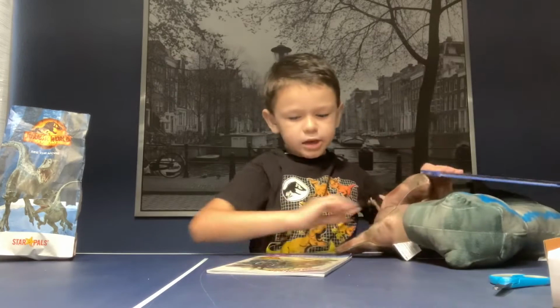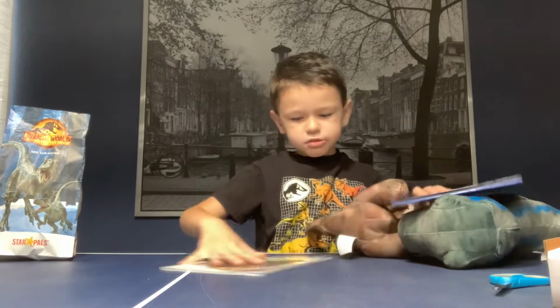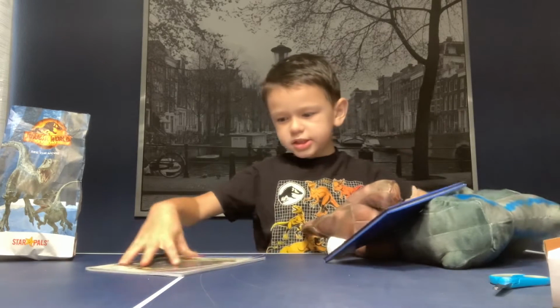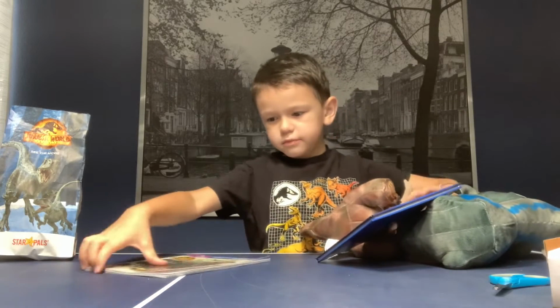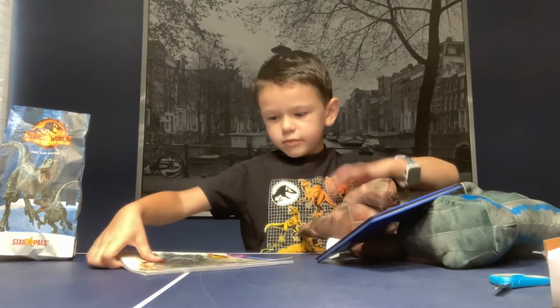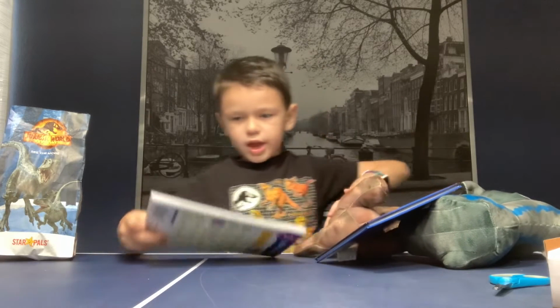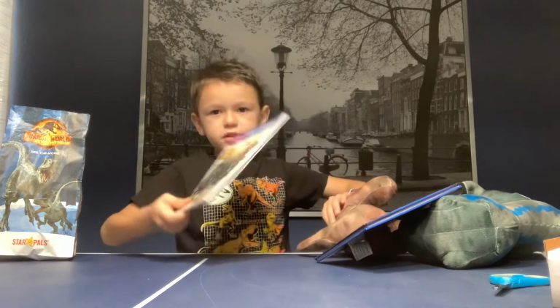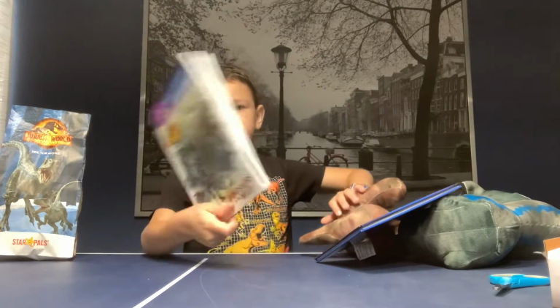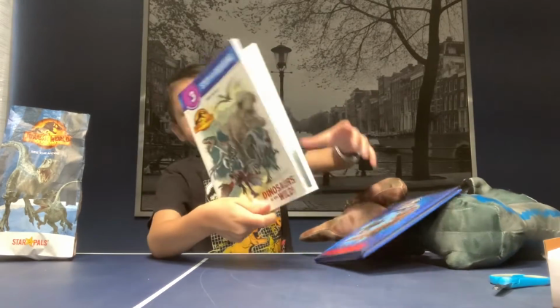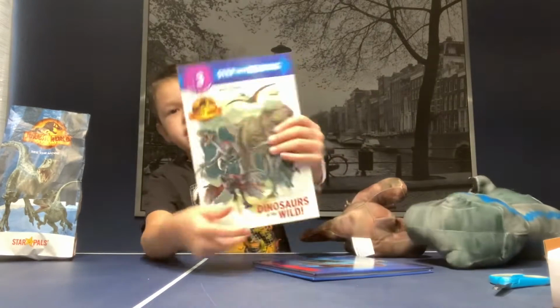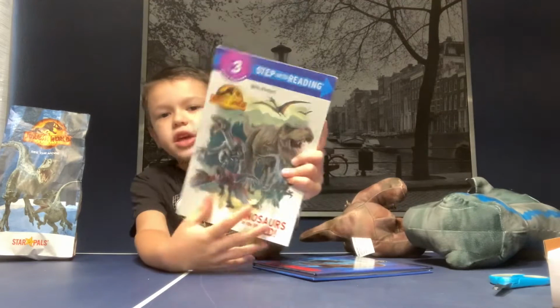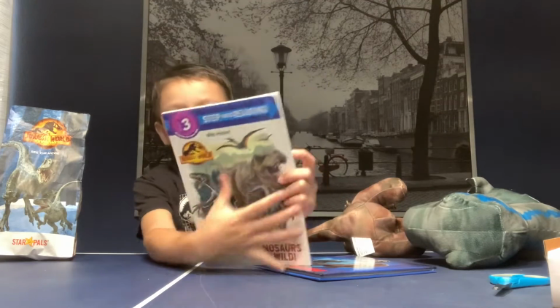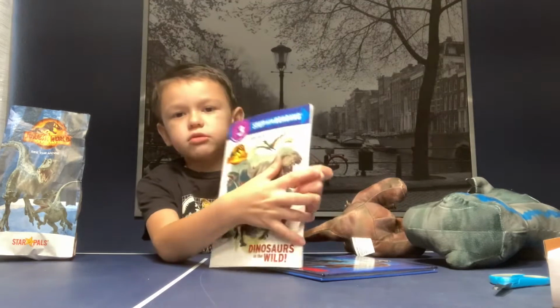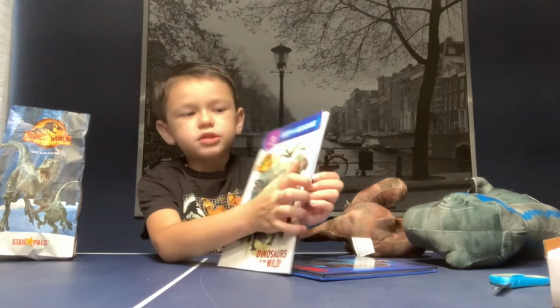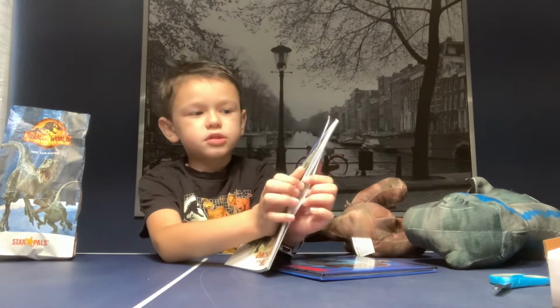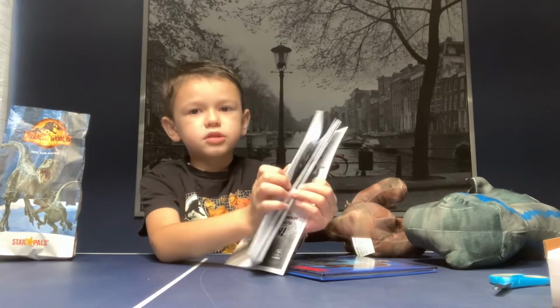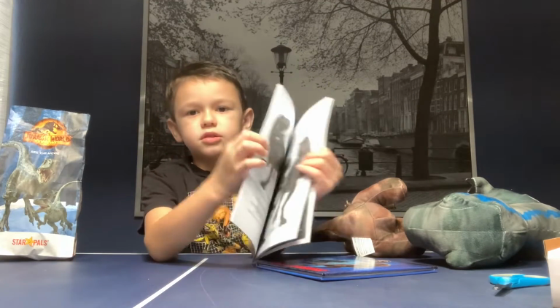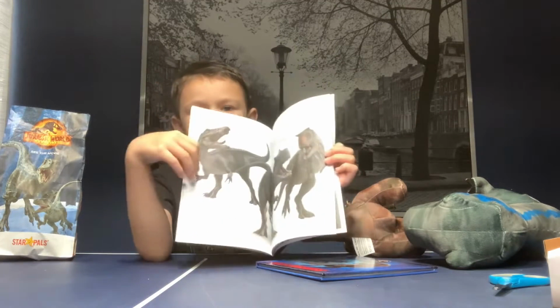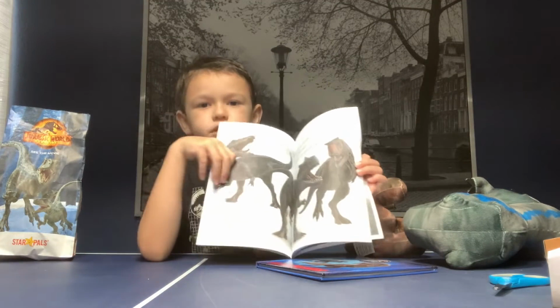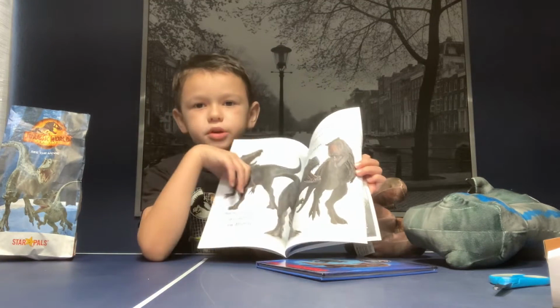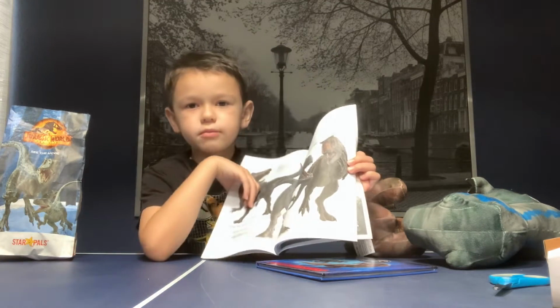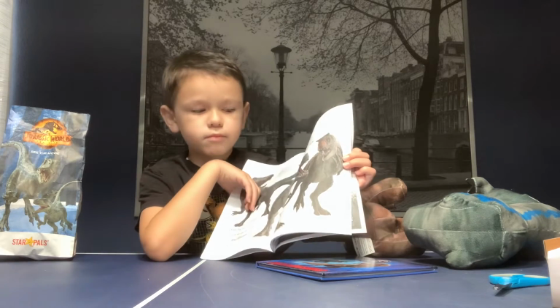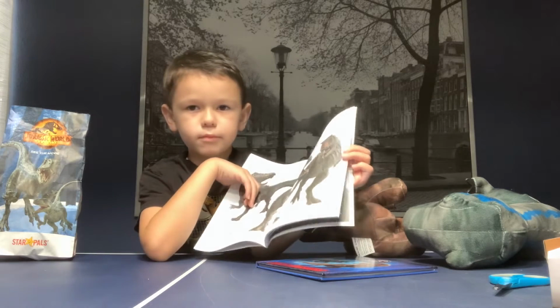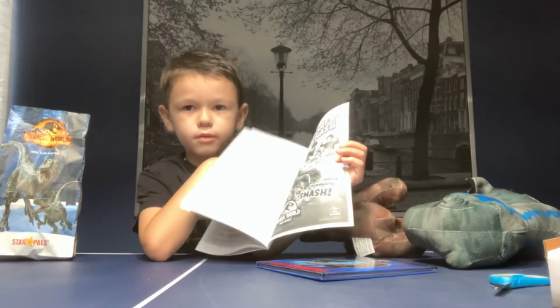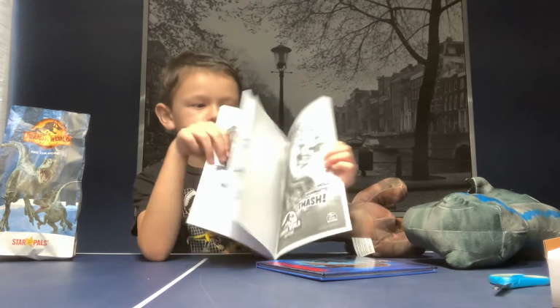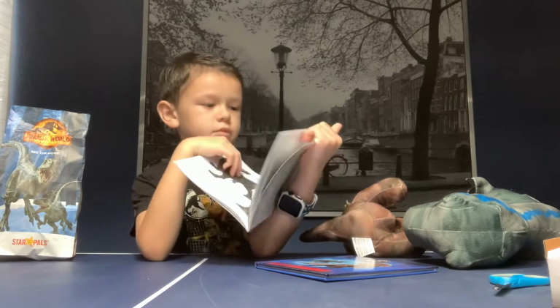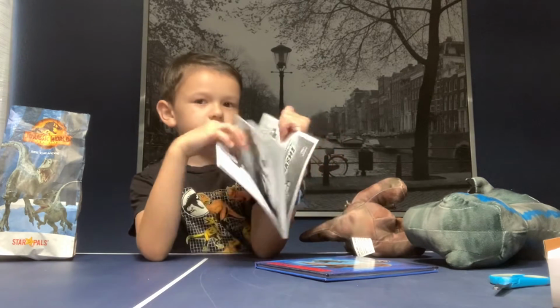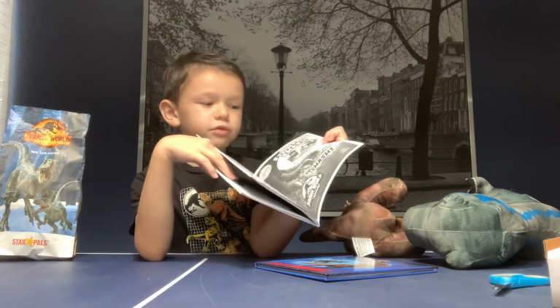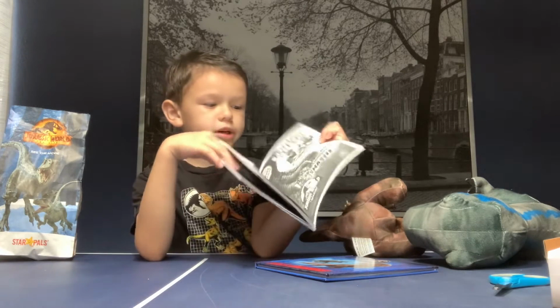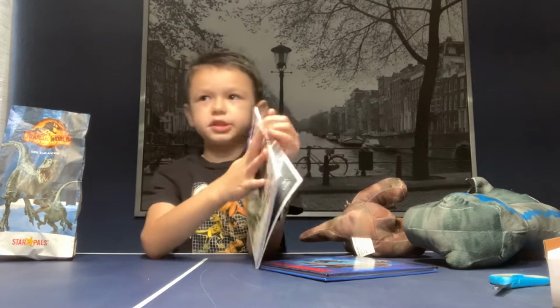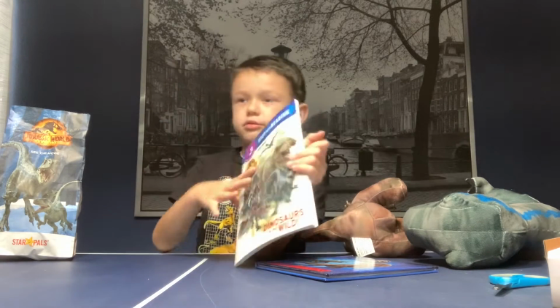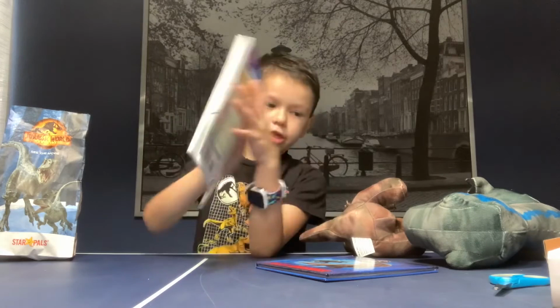So next, we have Dinosaur in the Wild Storybook. It can read books, too, with it.